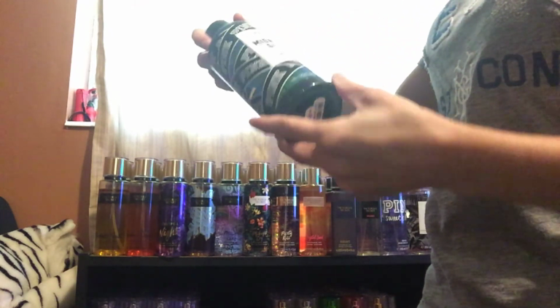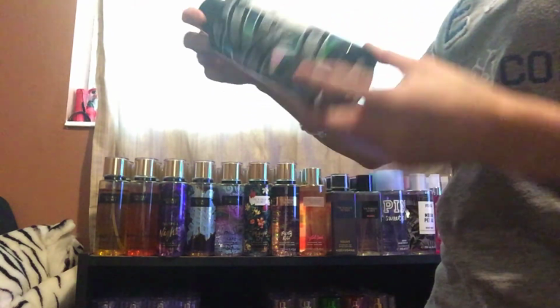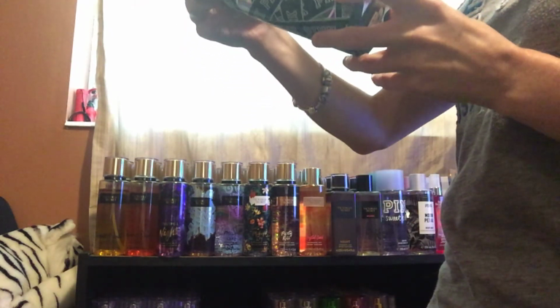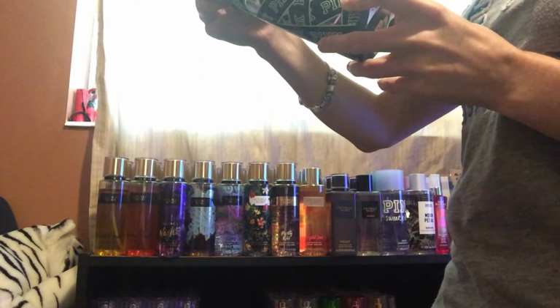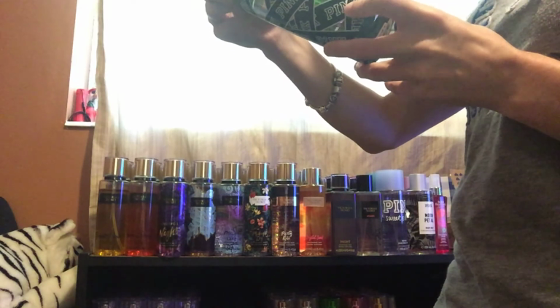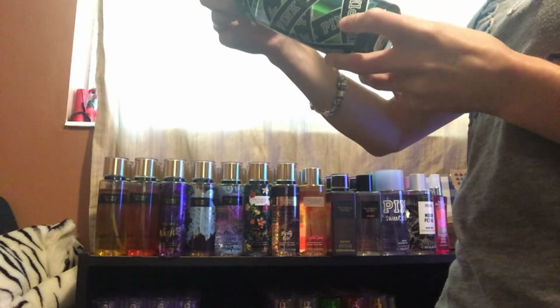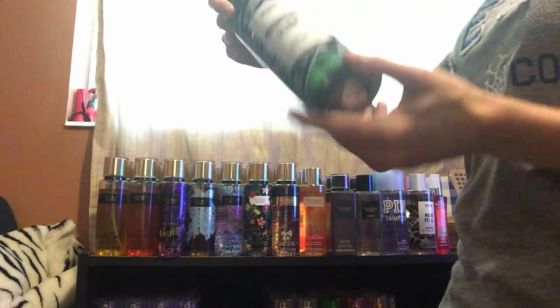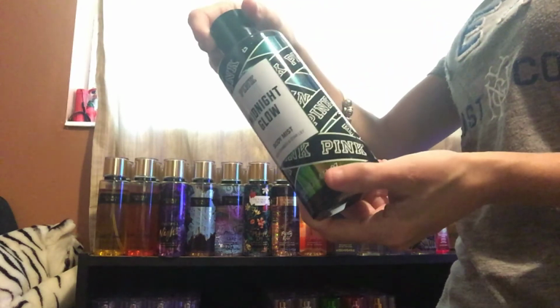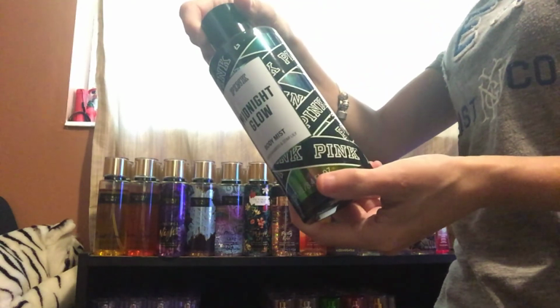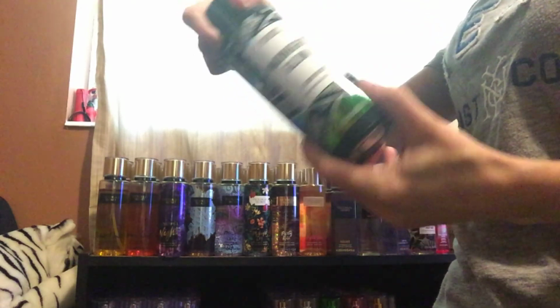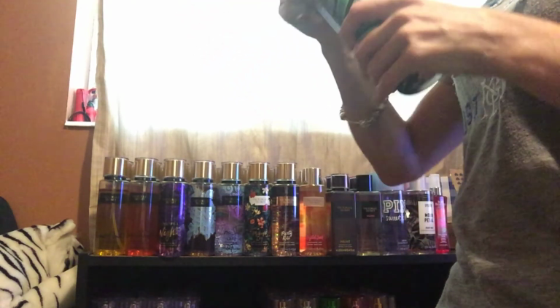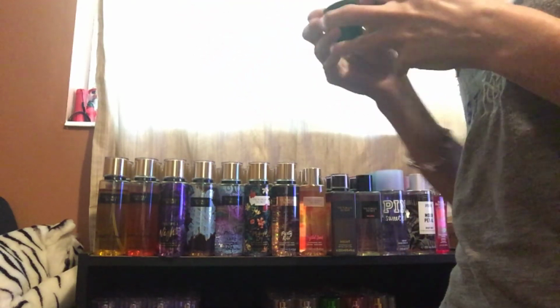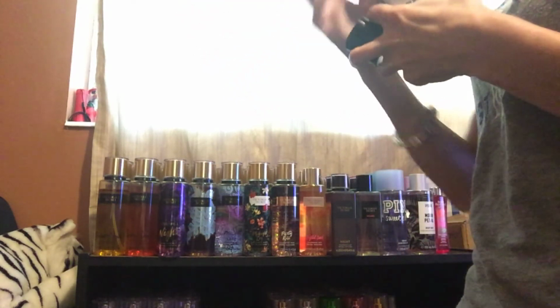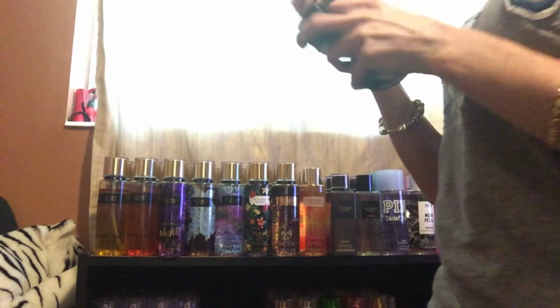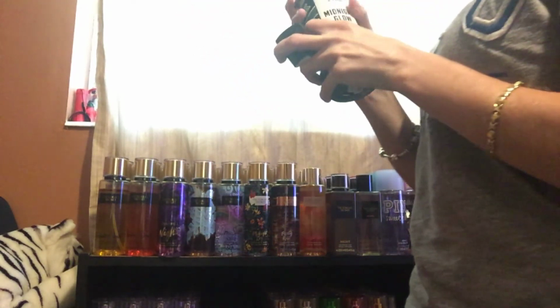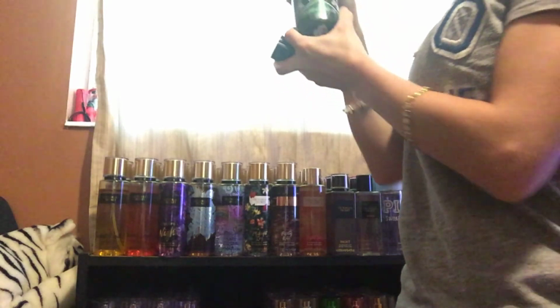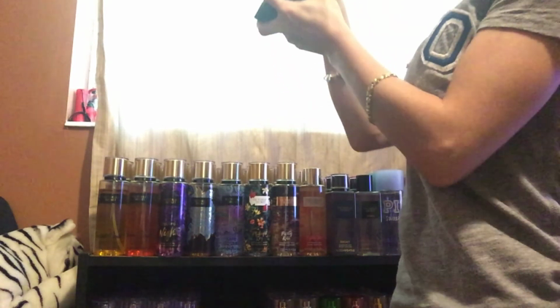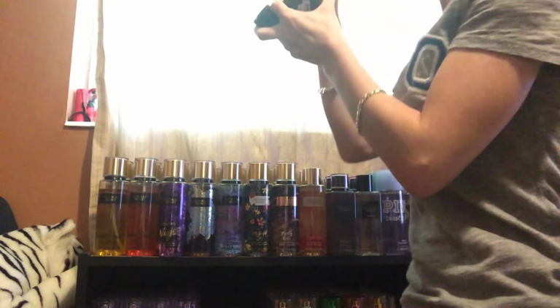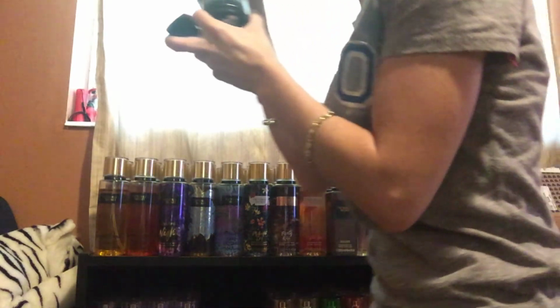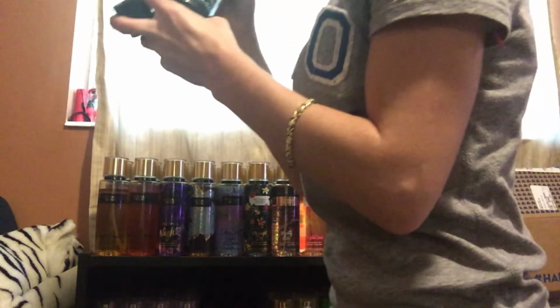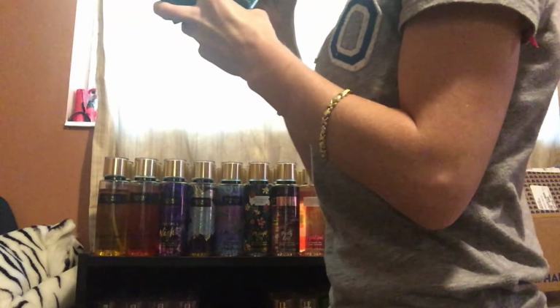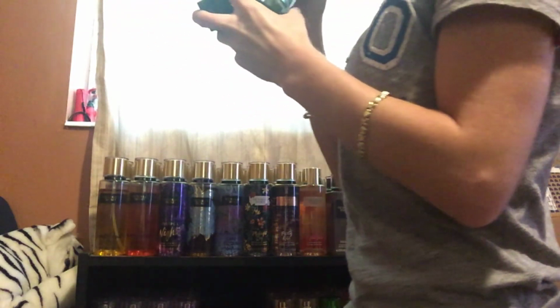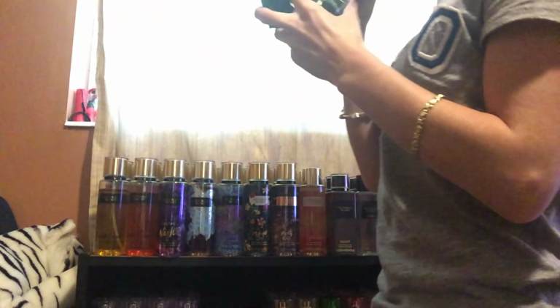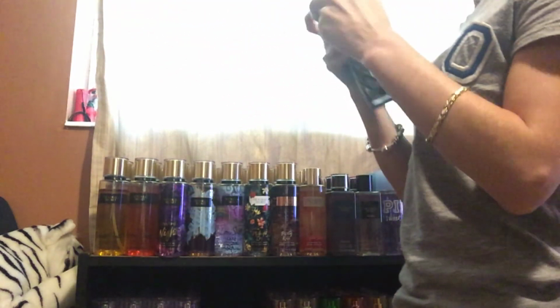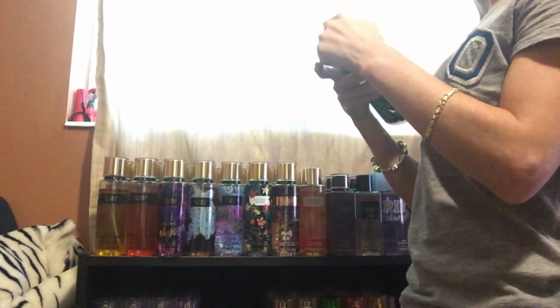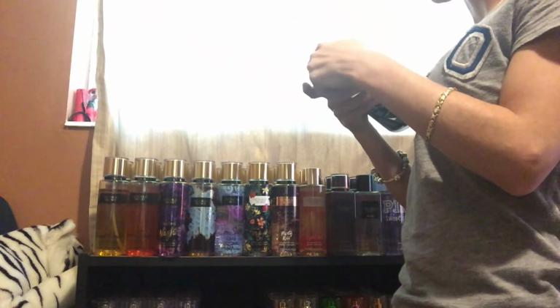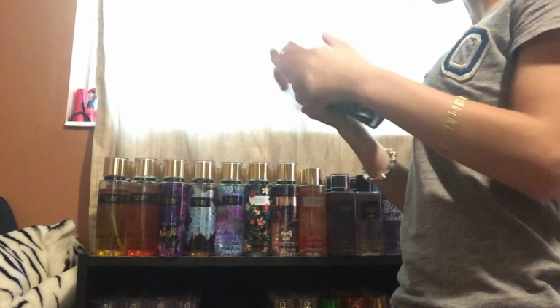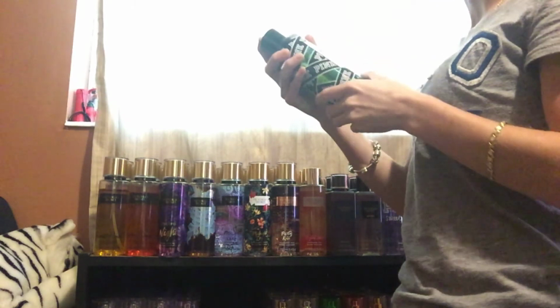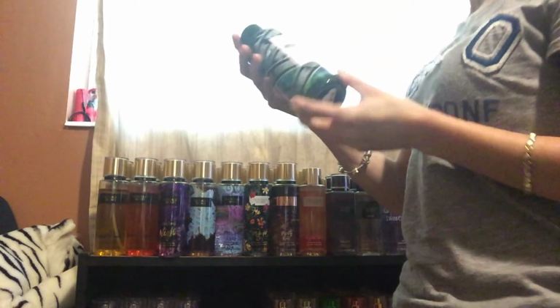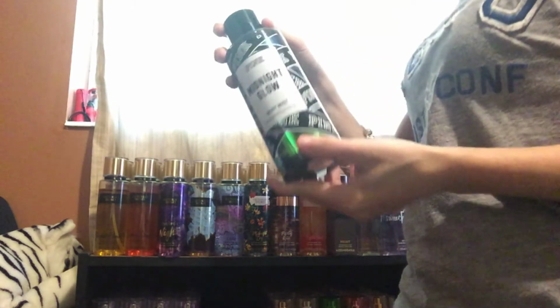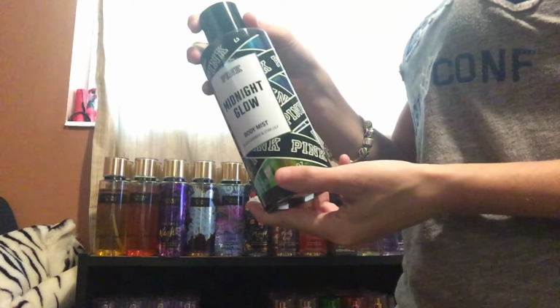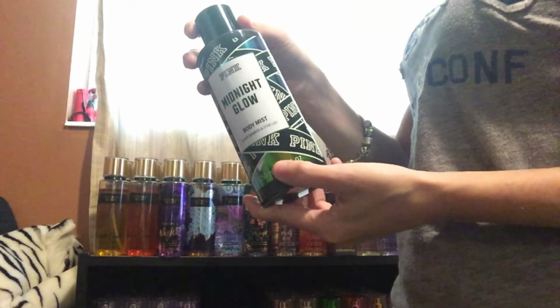Last, I have Midnight Glow, and this is in Black Bamboo and Star Lily. This one smells really good too, so I'm going to keep that.